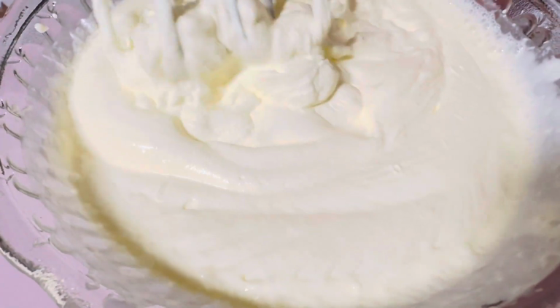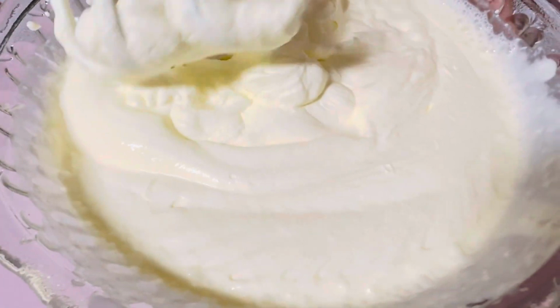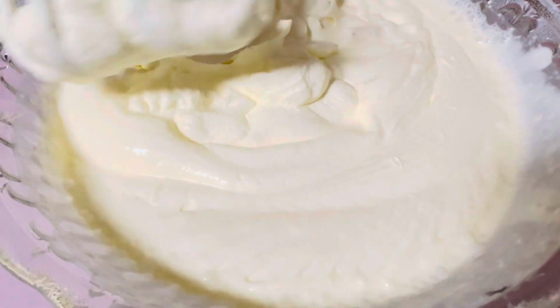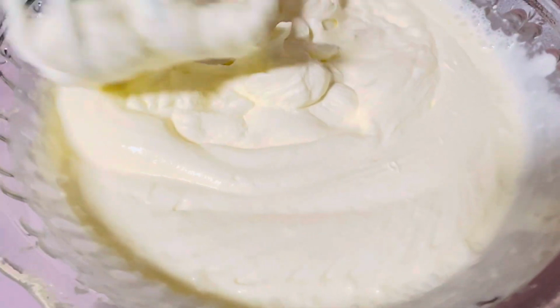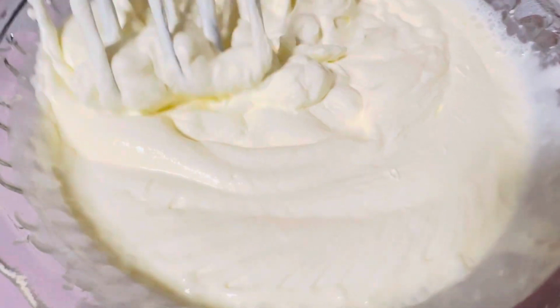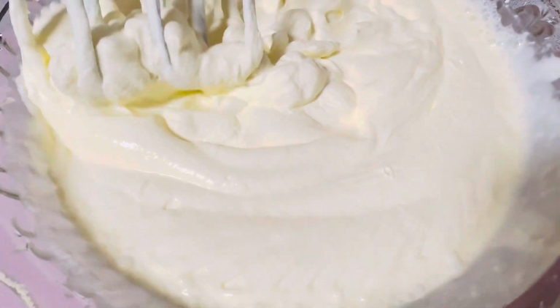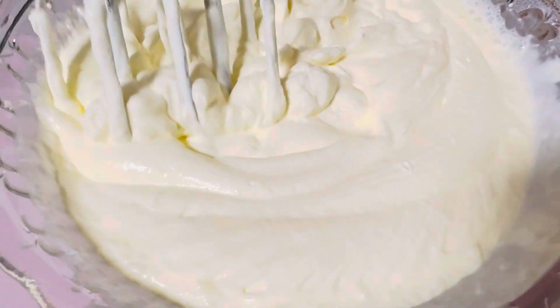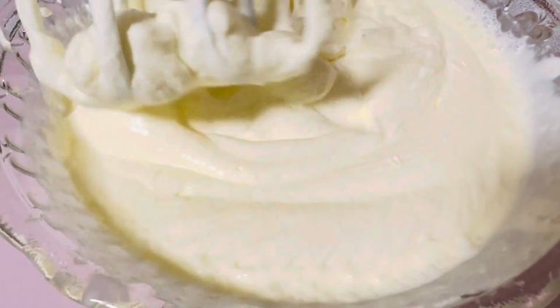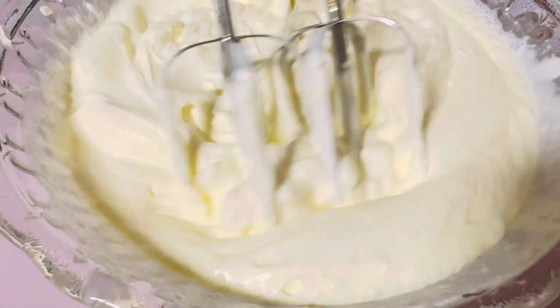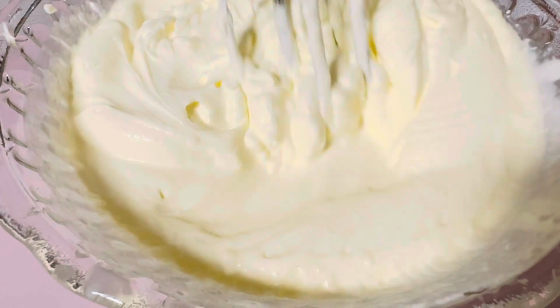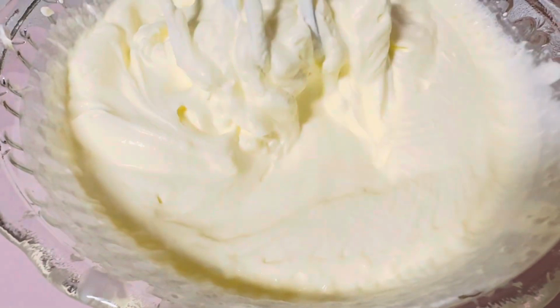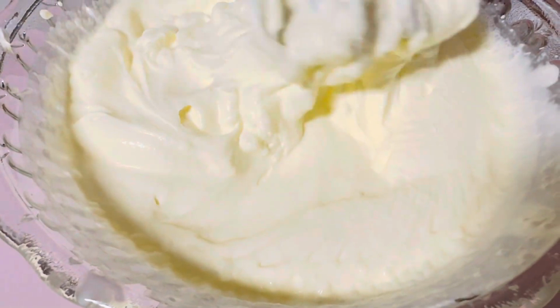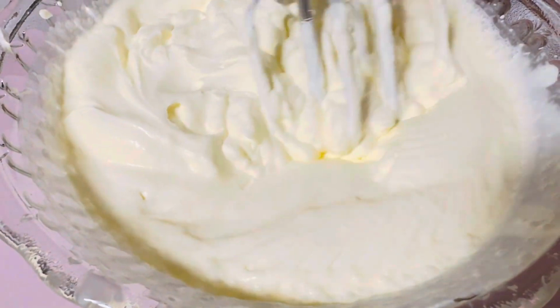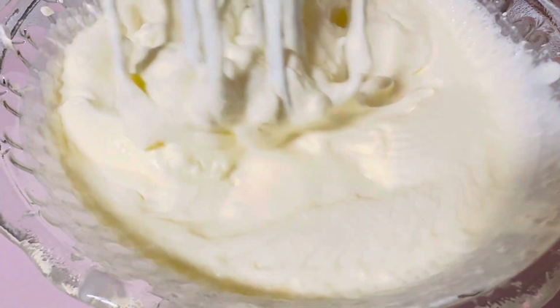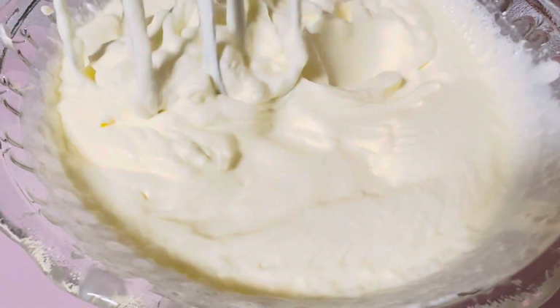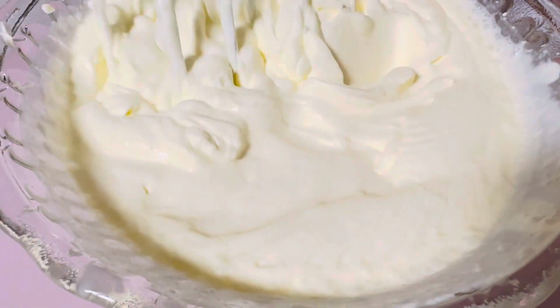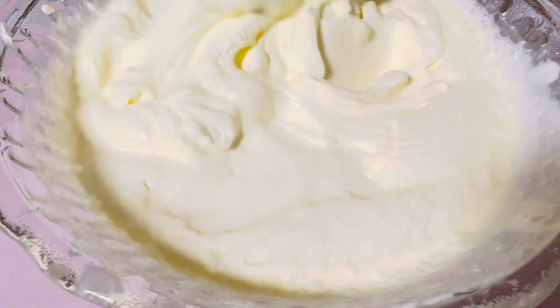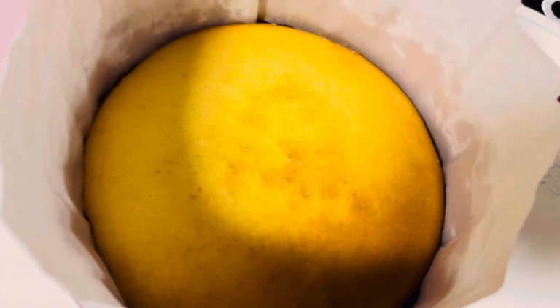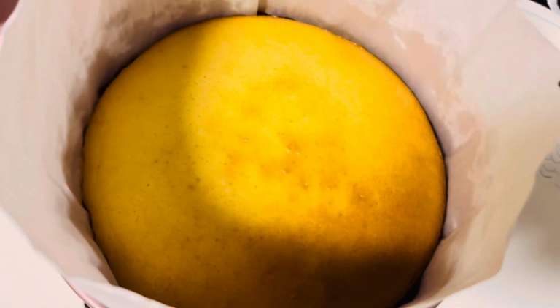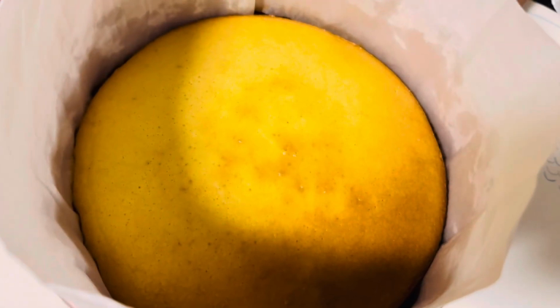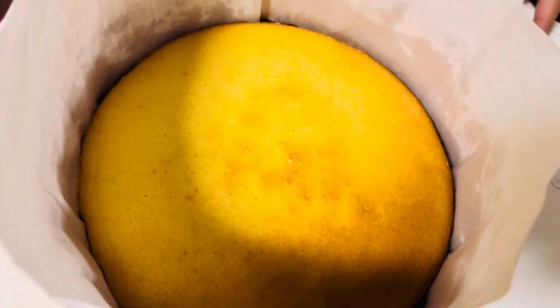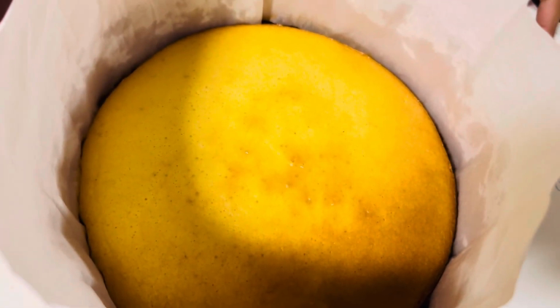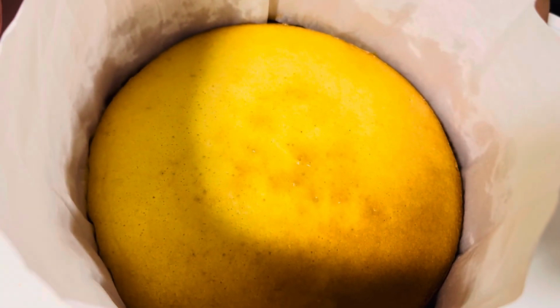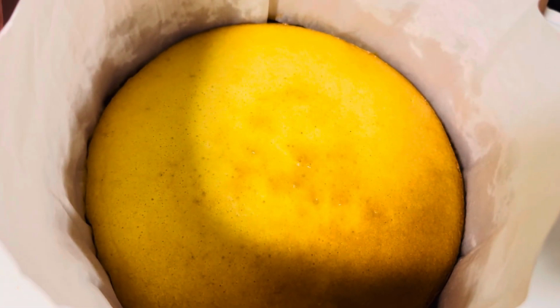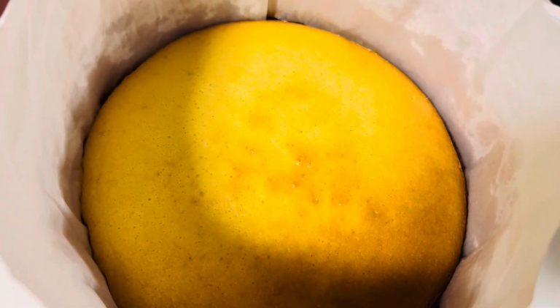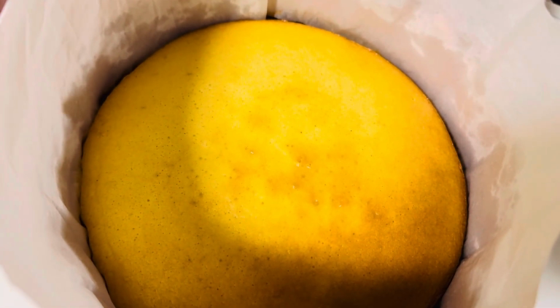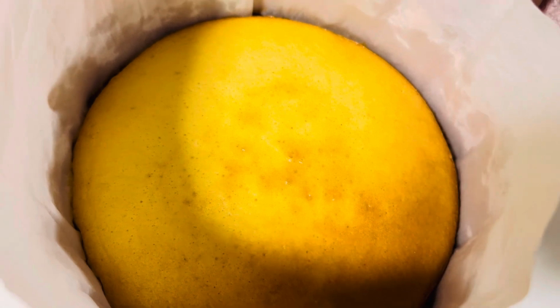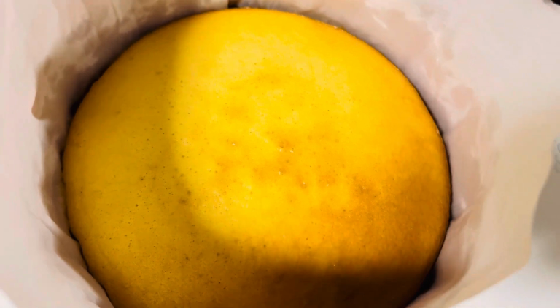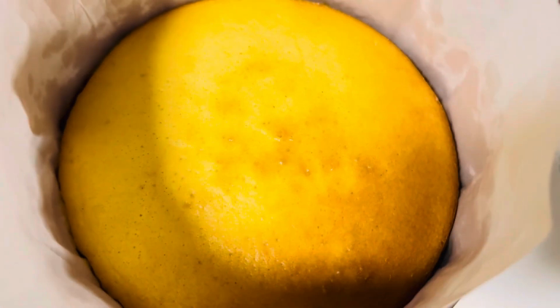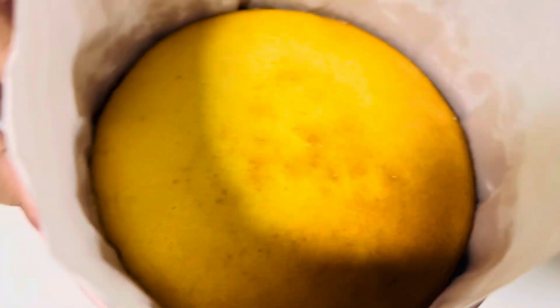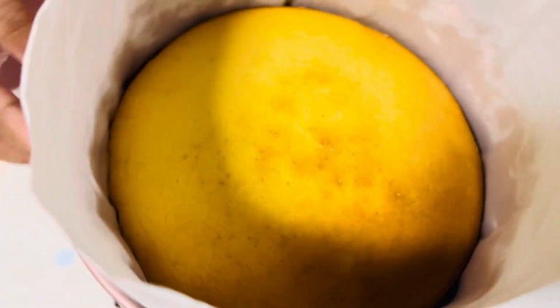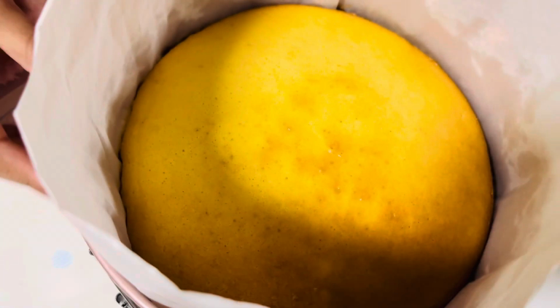So here's what it looks like — it is actually stiff peak. Now we are going to take this apart and let it cool for a bit.